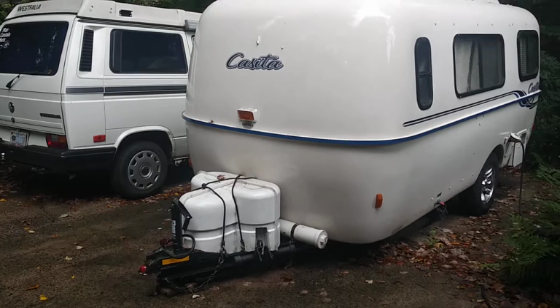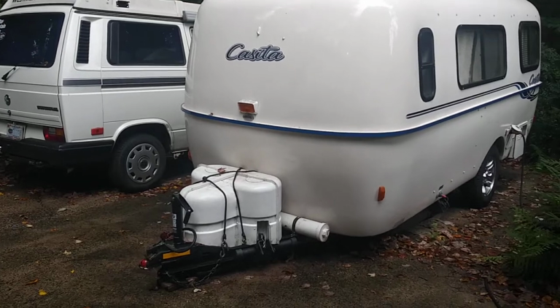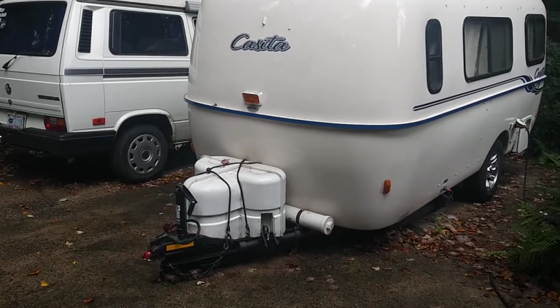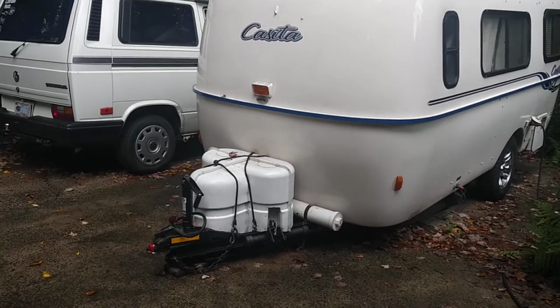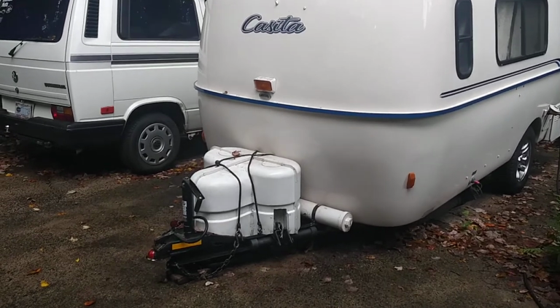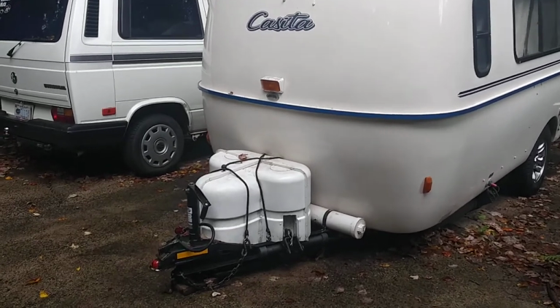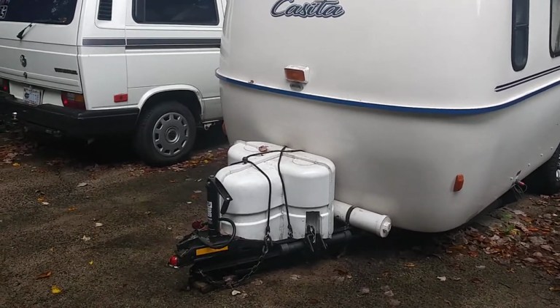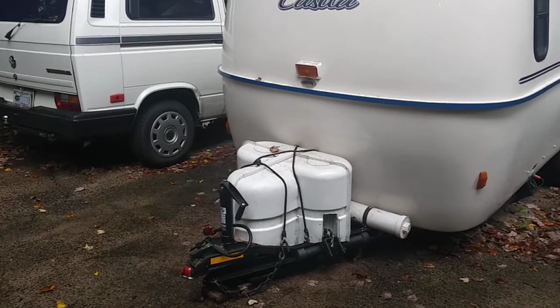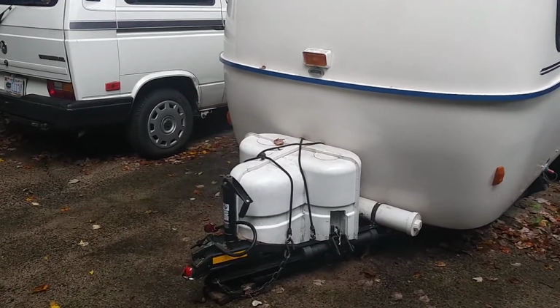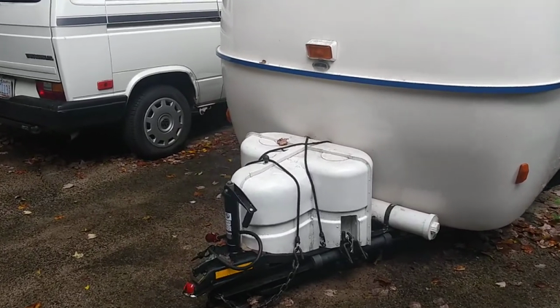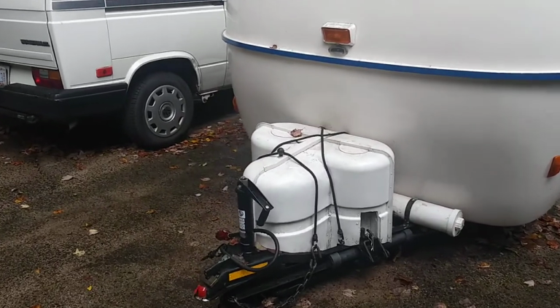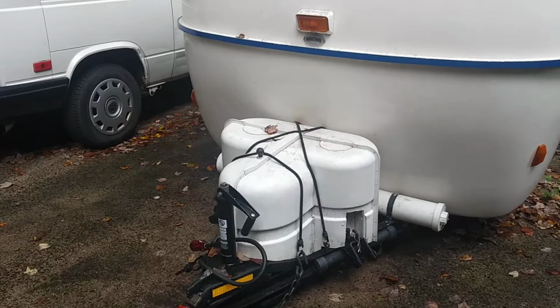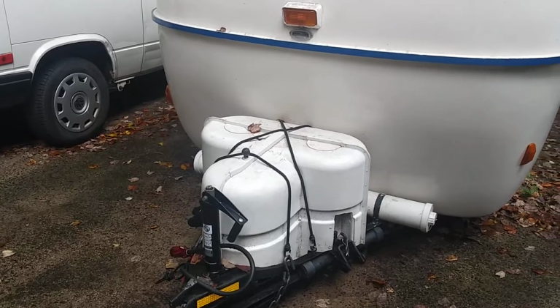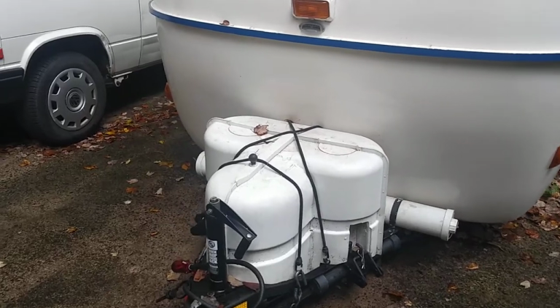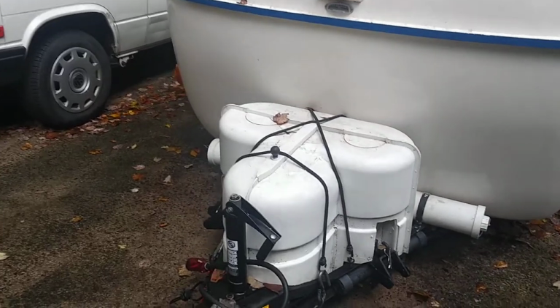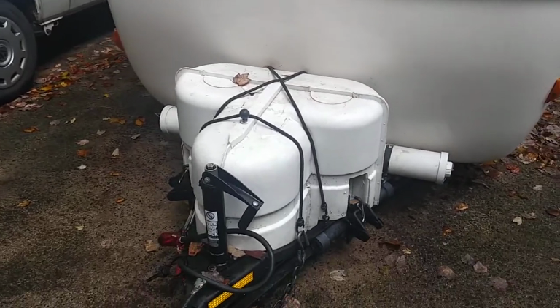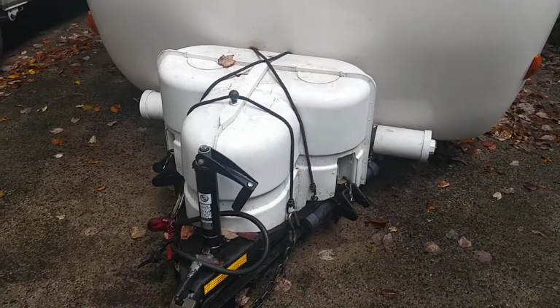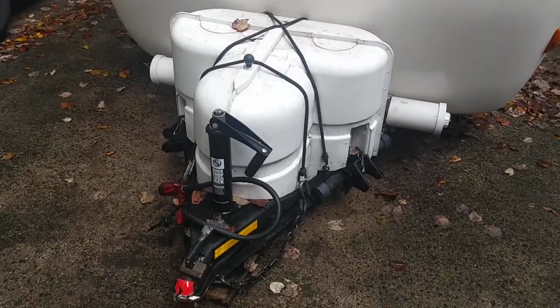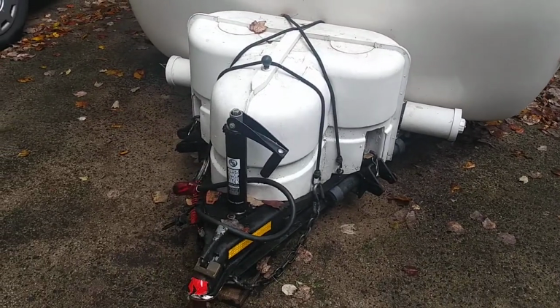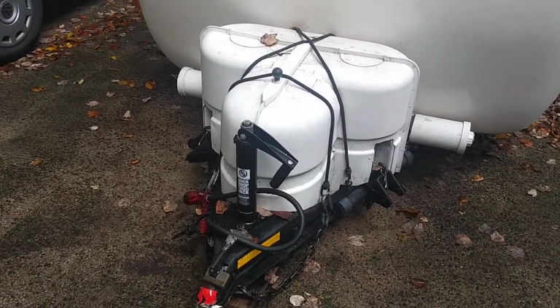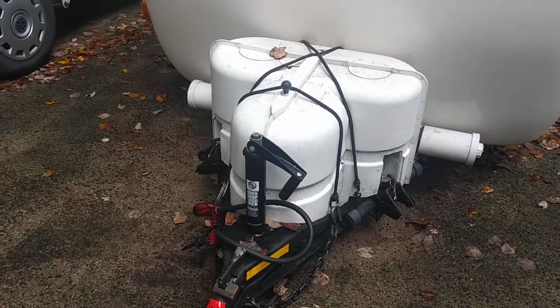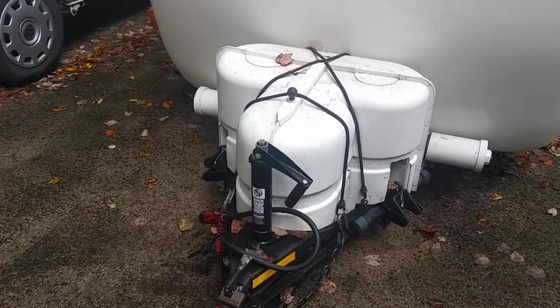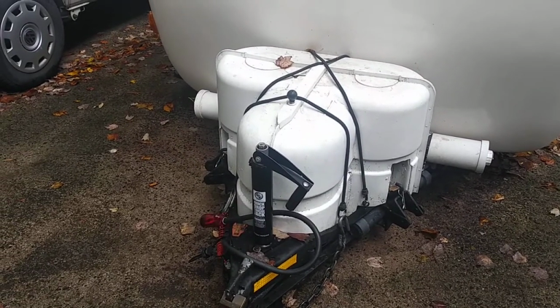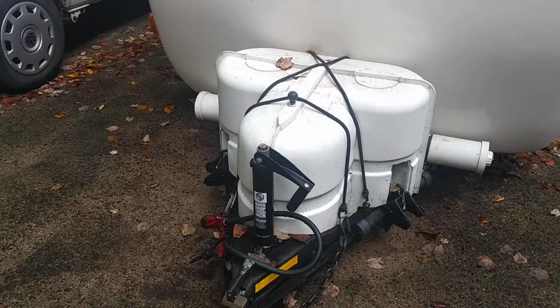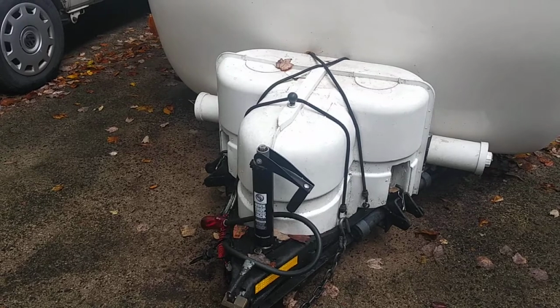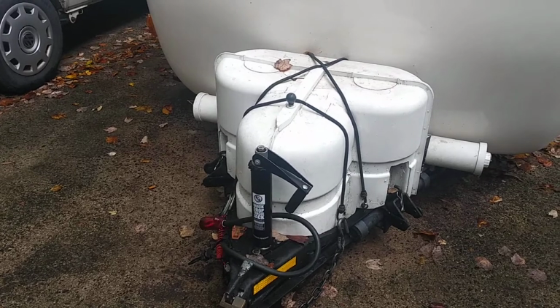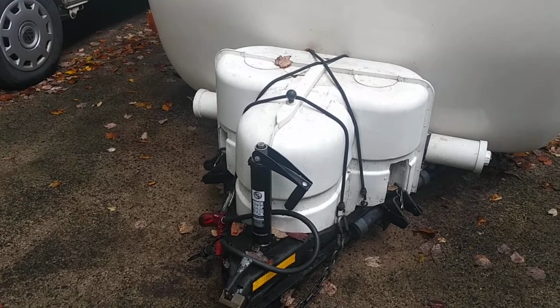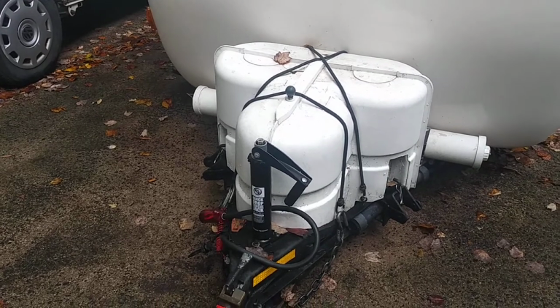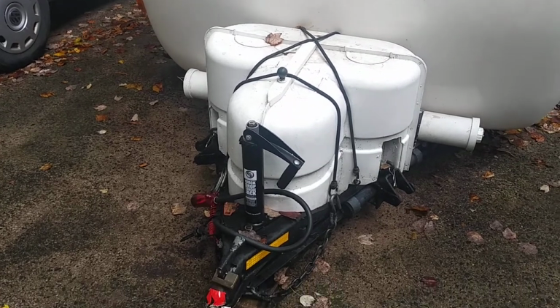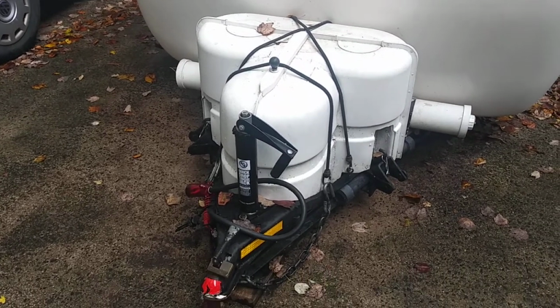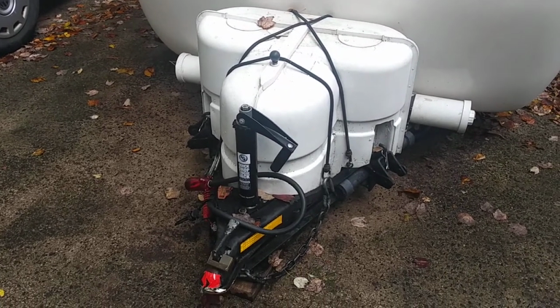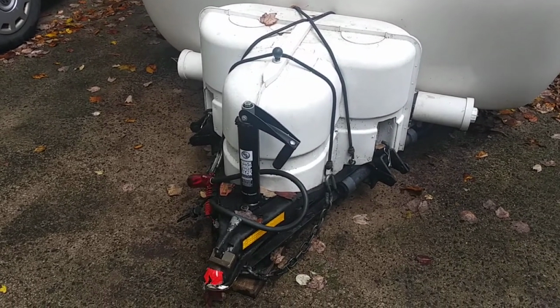I am in DeWitt. I'm going to give you a tour of our casita and the things that we have done that might be different or might be interesting to you. First thing is on the front, of course, we have a different configuration of tank and so on and so forth.